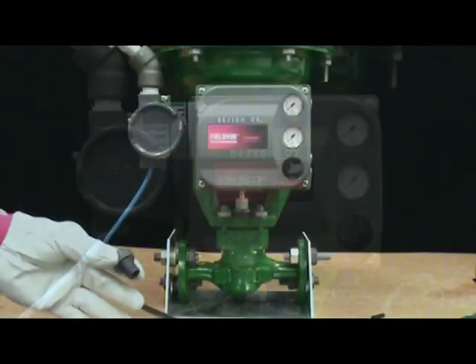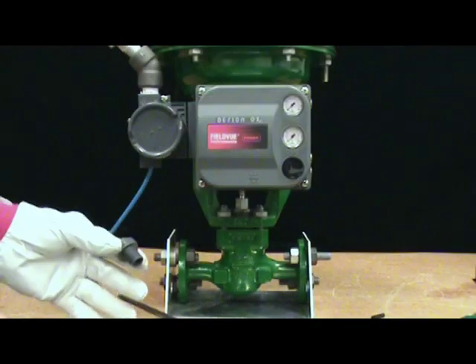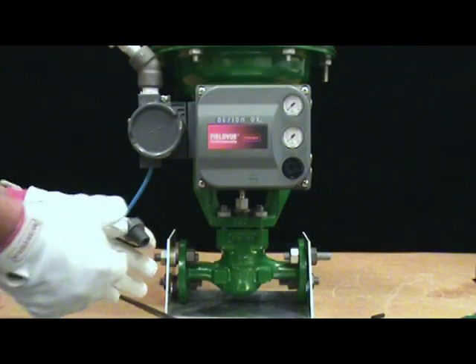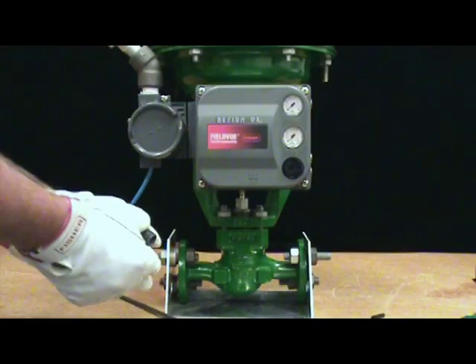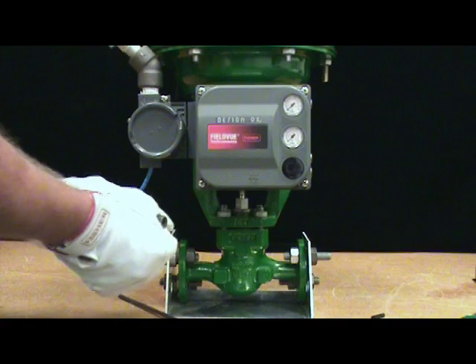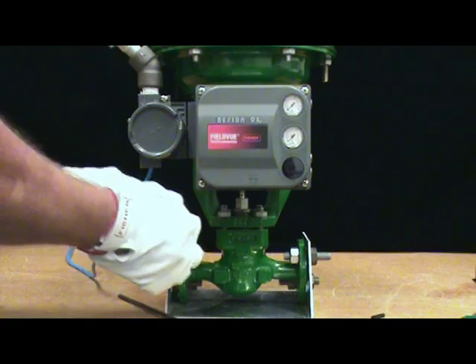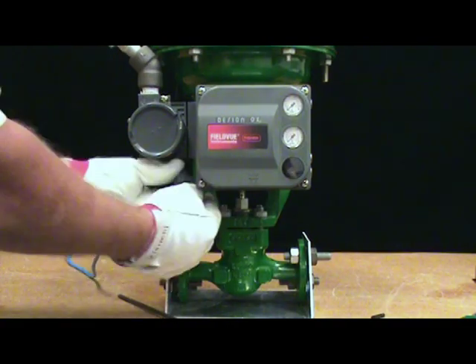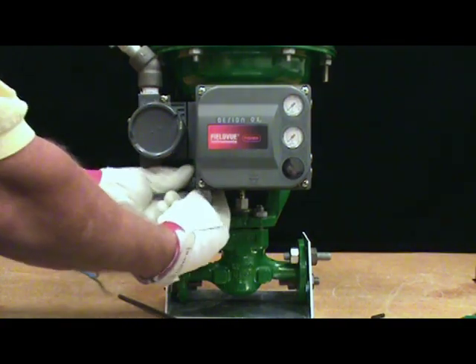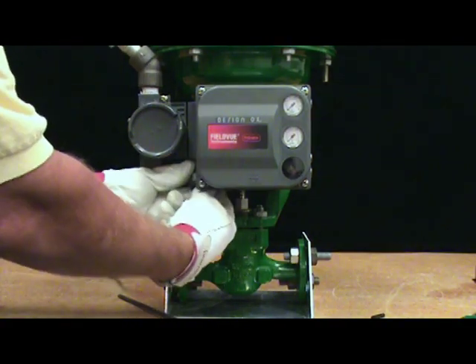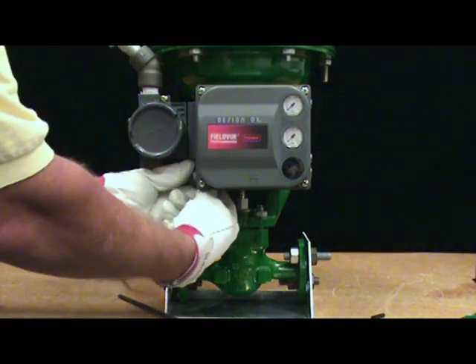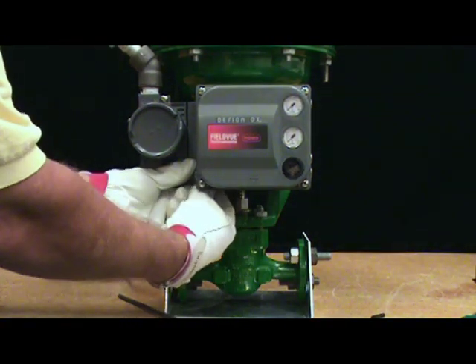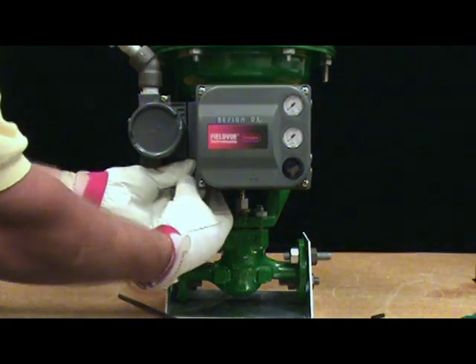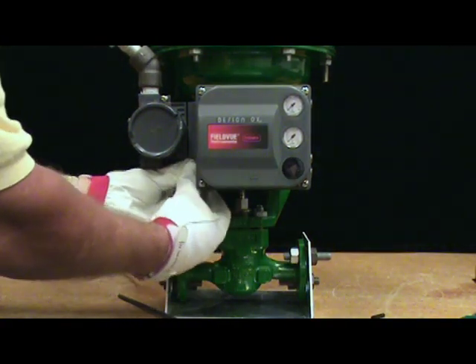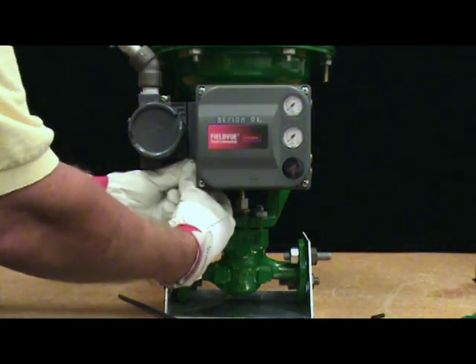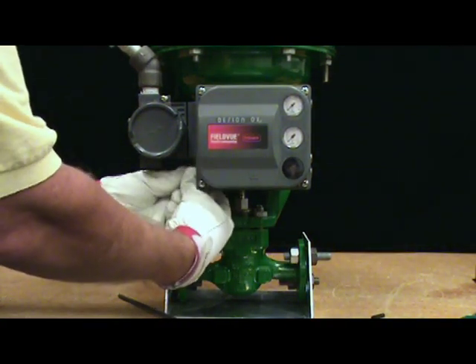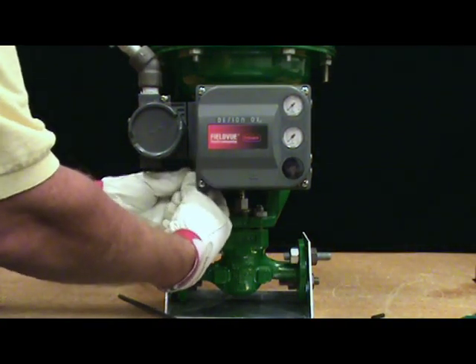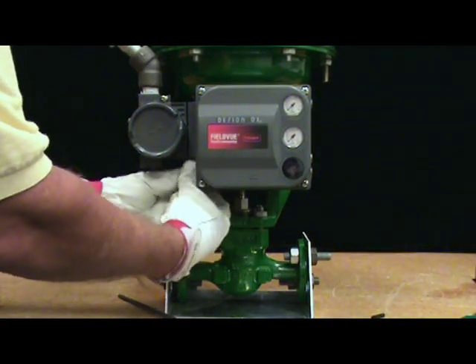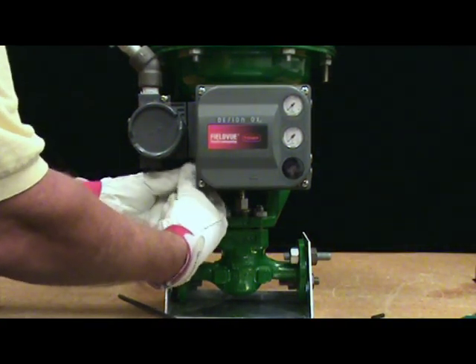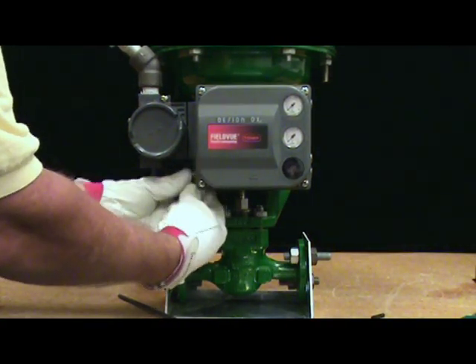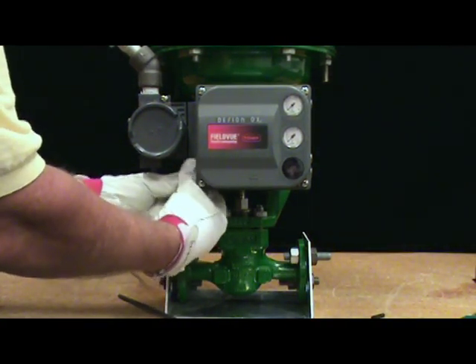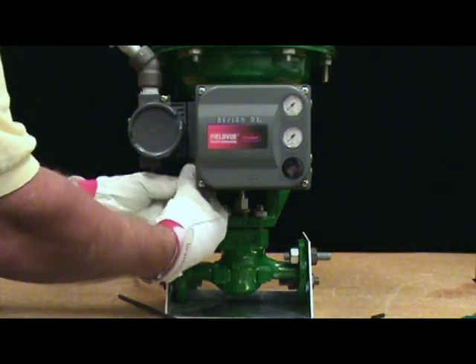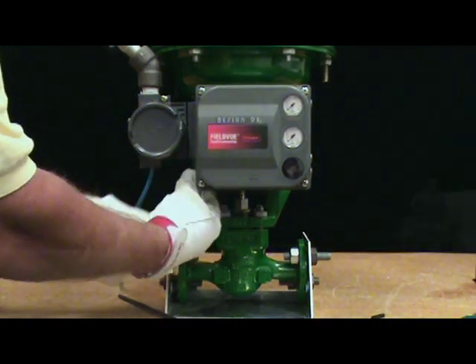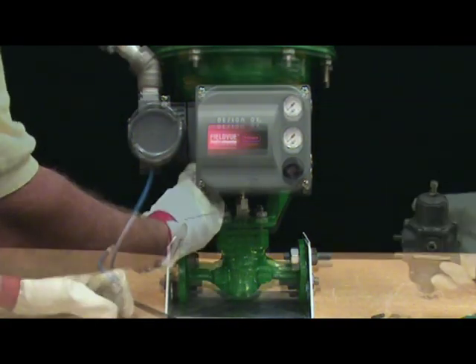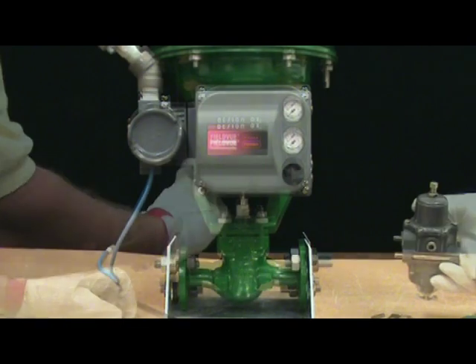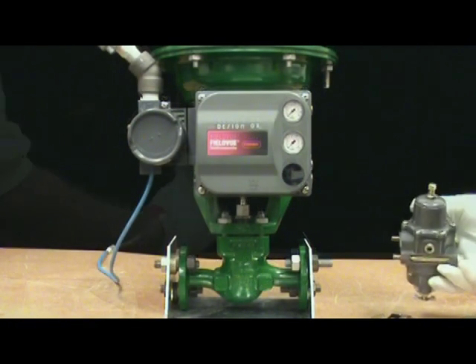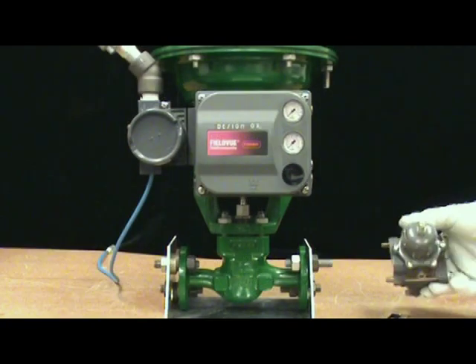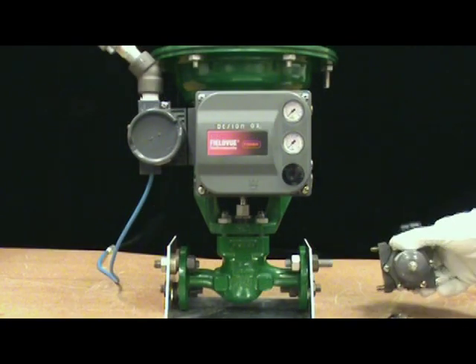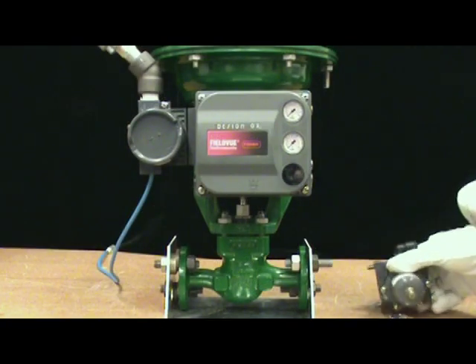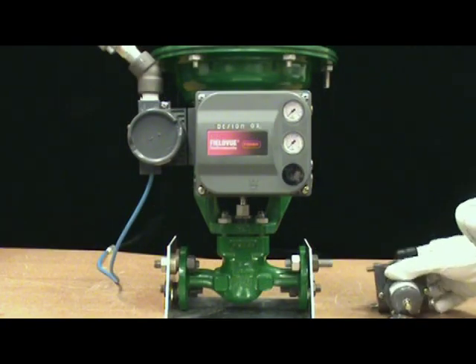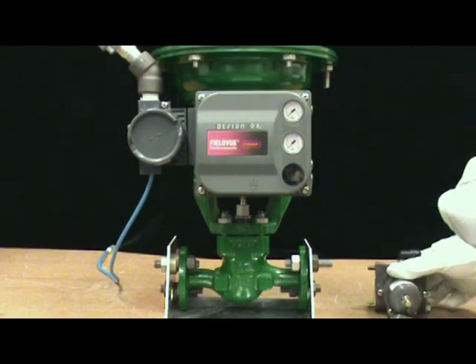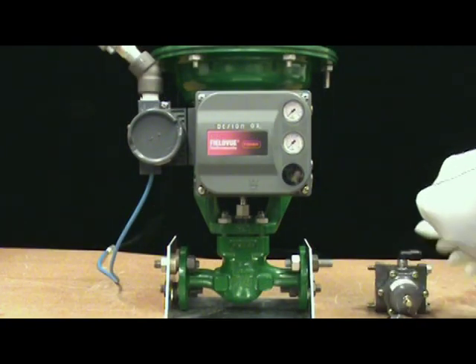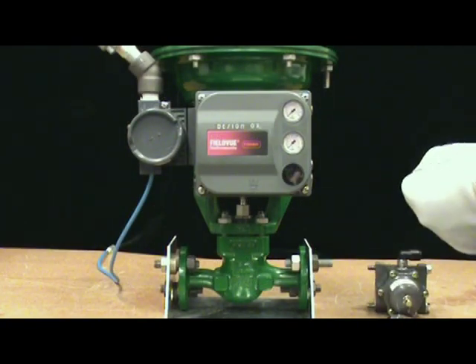Ensure the vent is installed. Now install the regulator onto the DVC 6200.